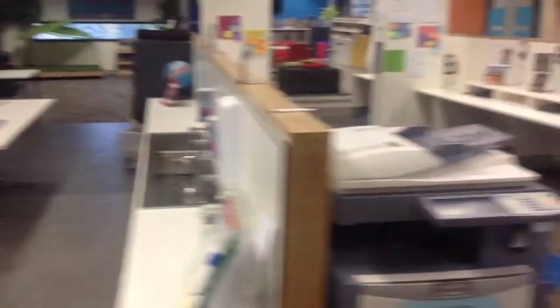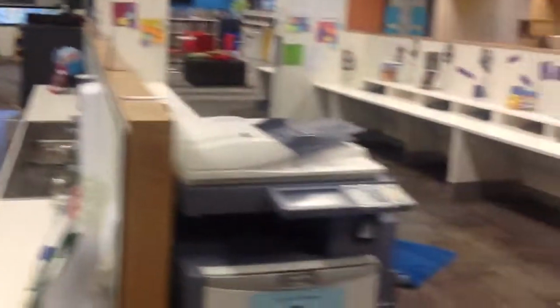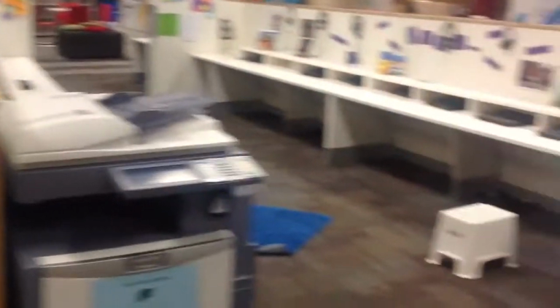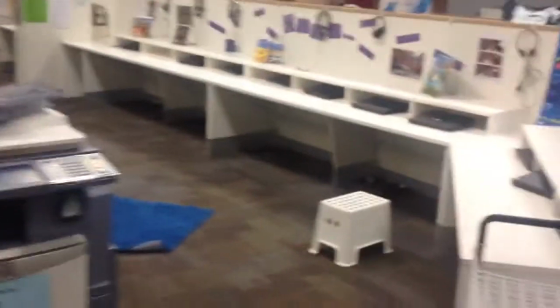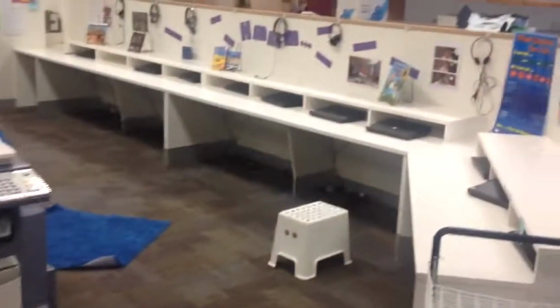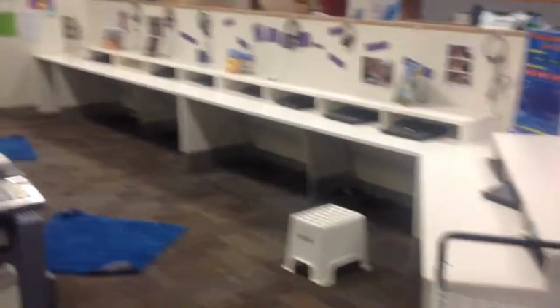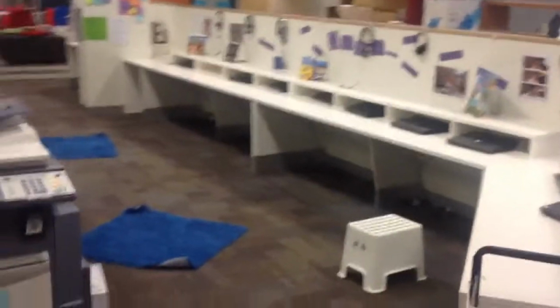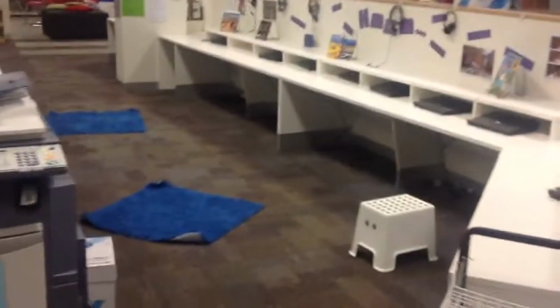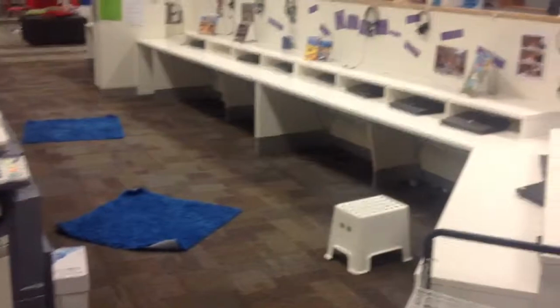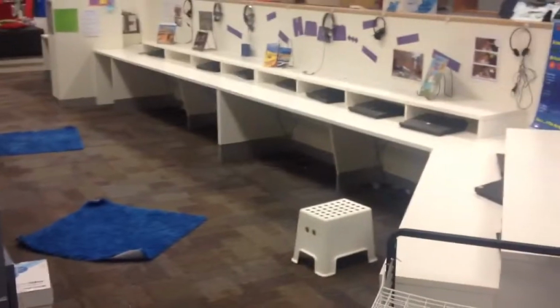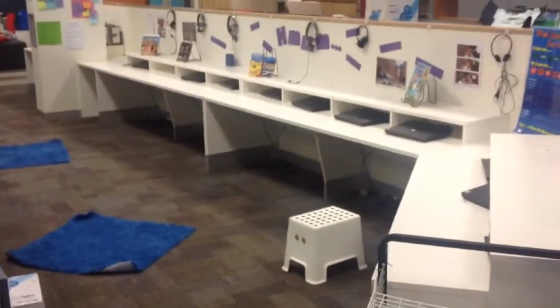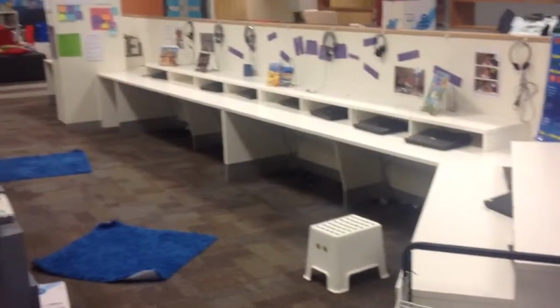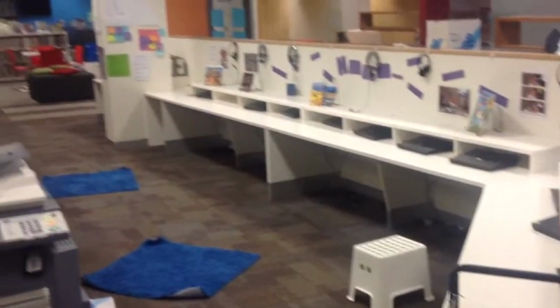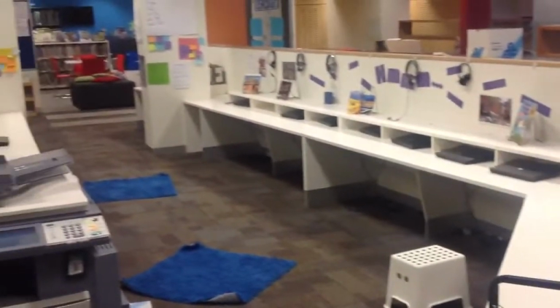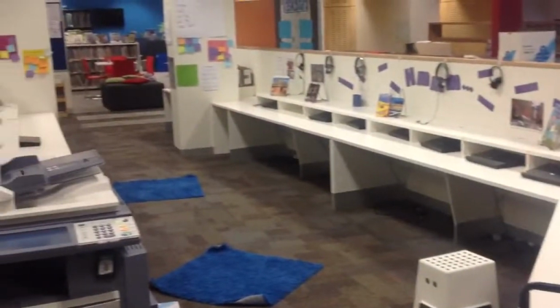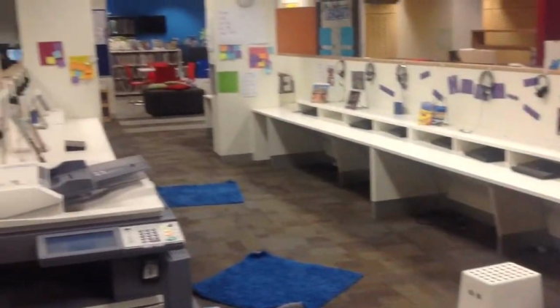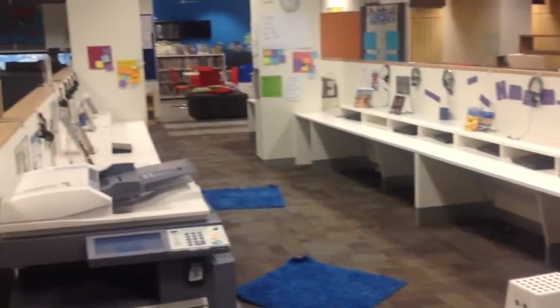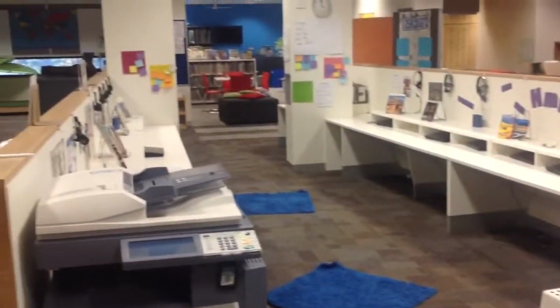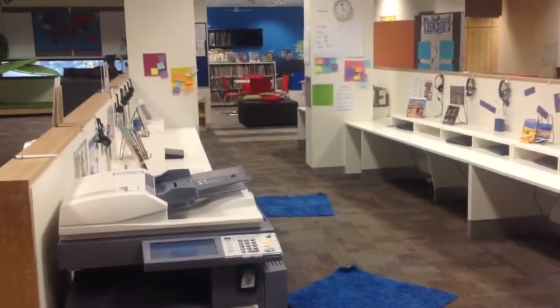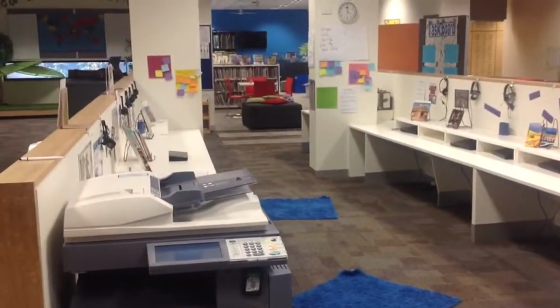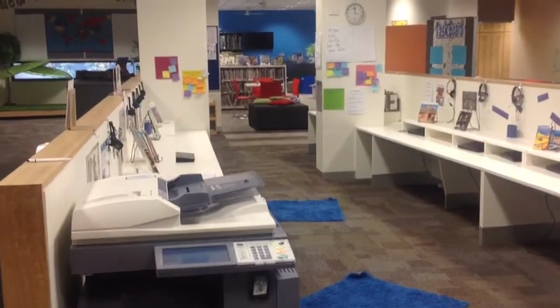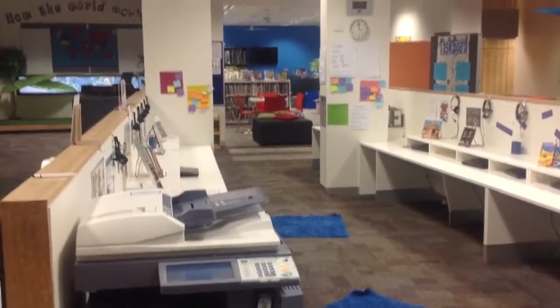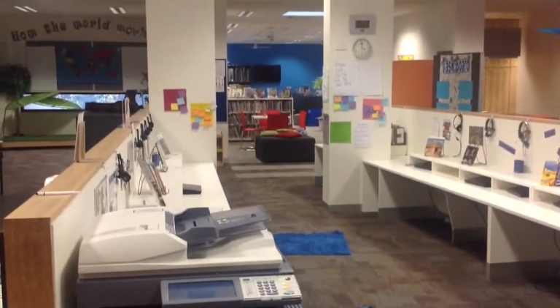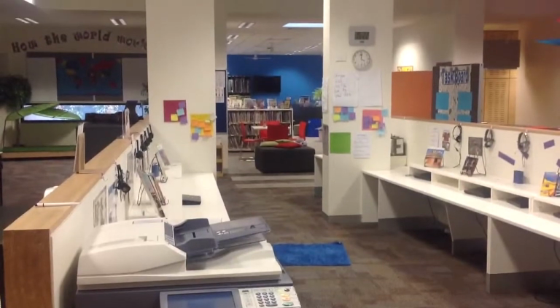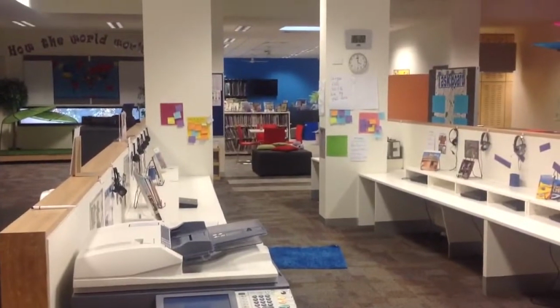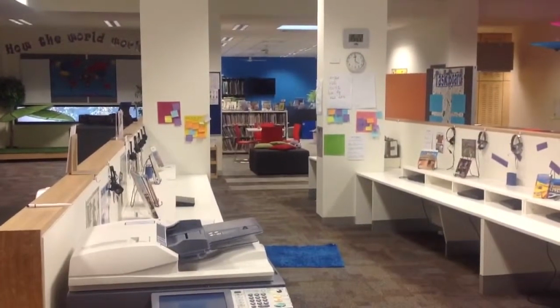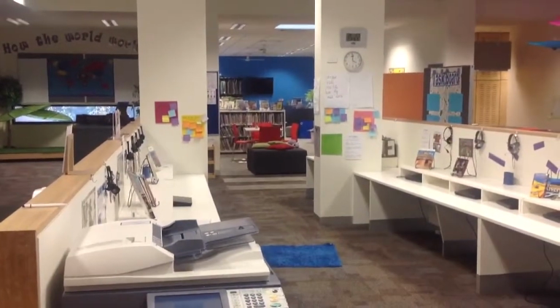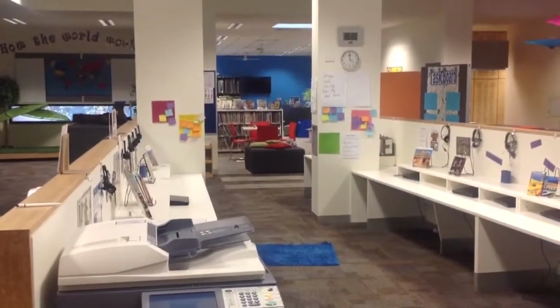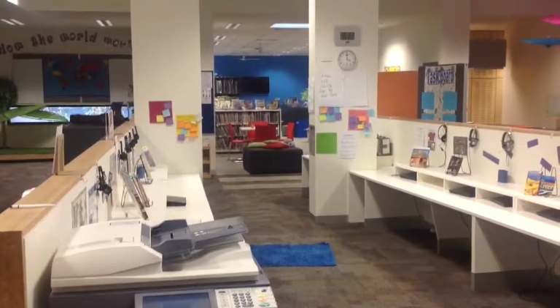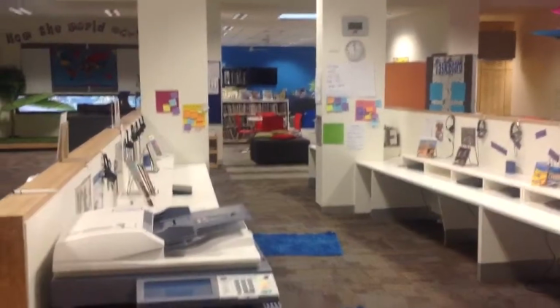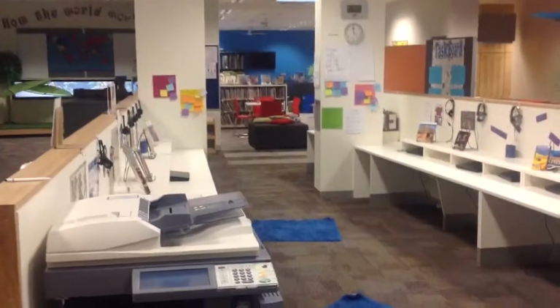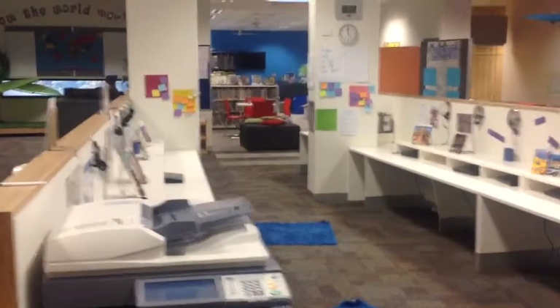This is the laptop area, which we've made into — call it the research area. At the back there you can see the library, the Learning Resource Centre.